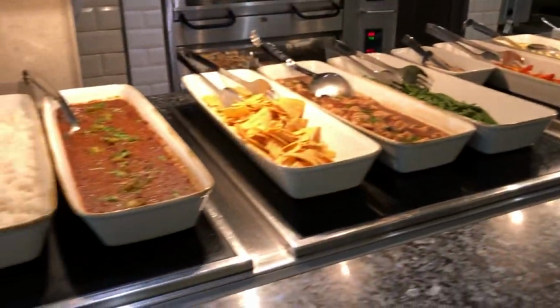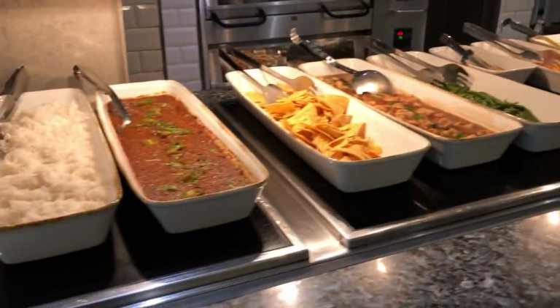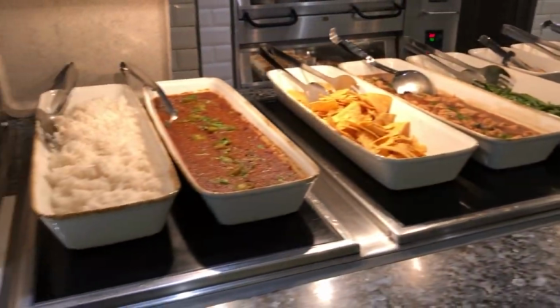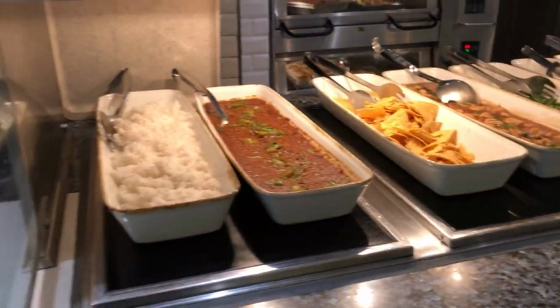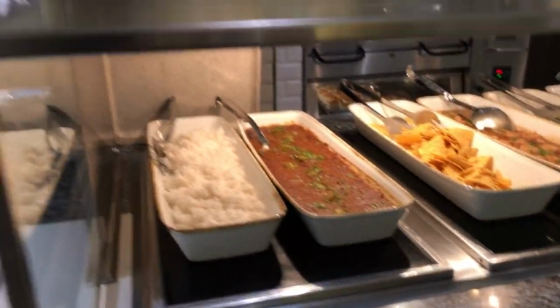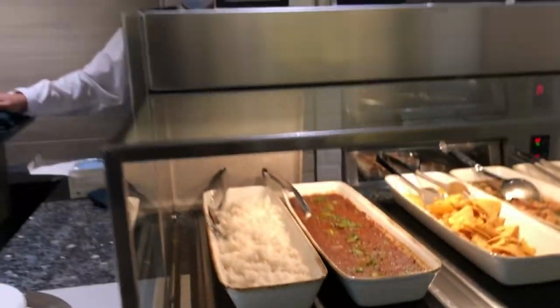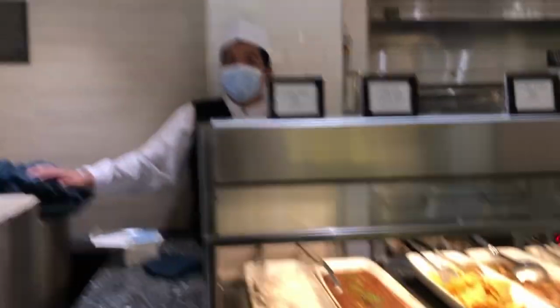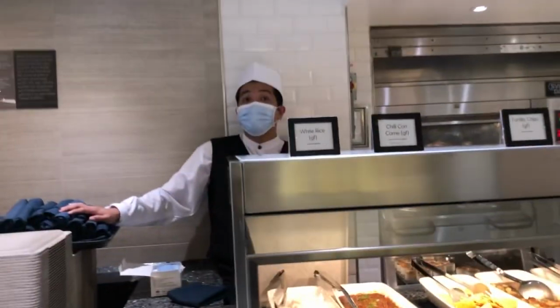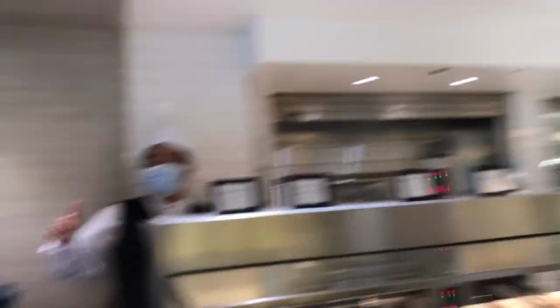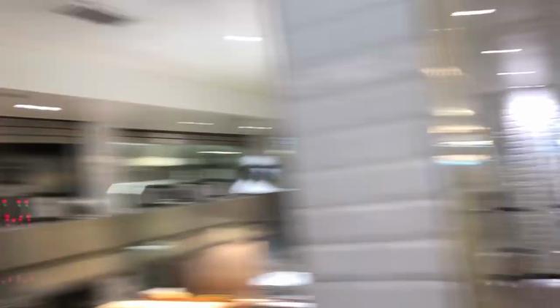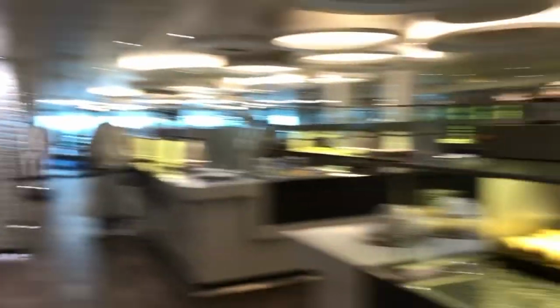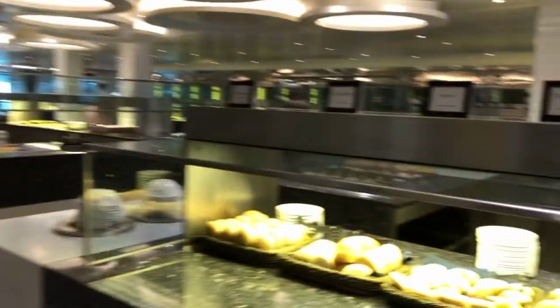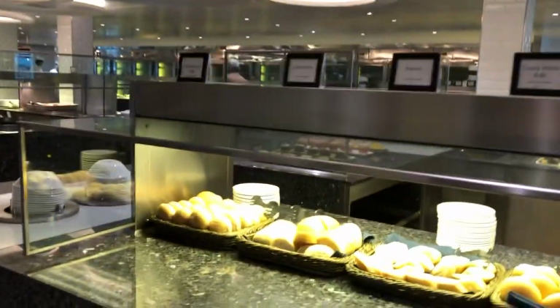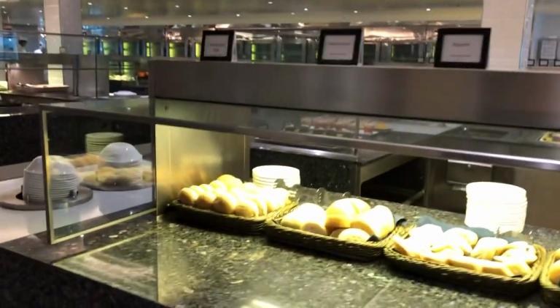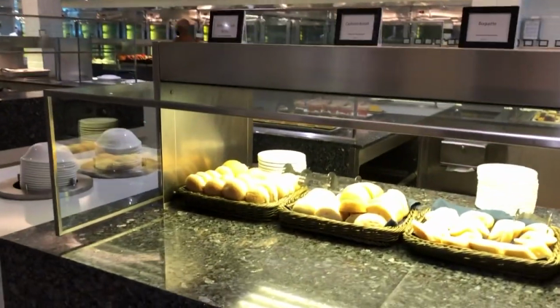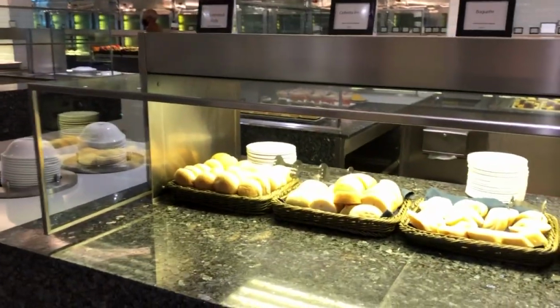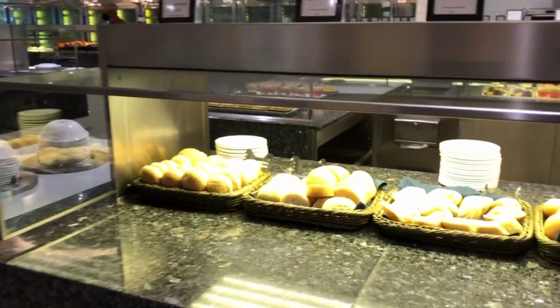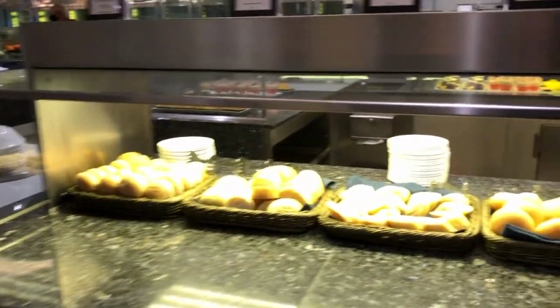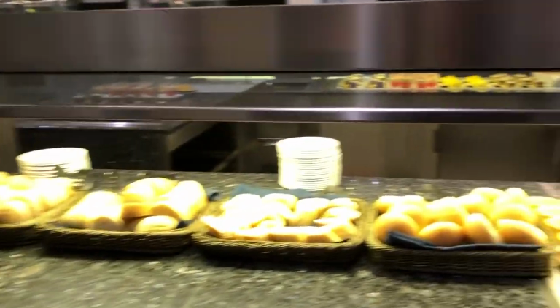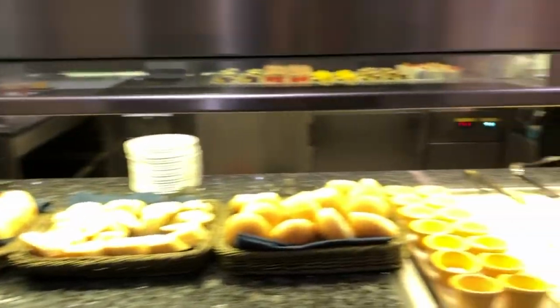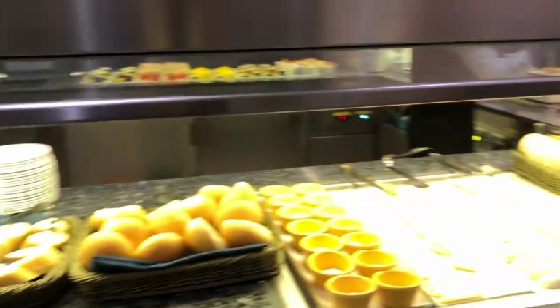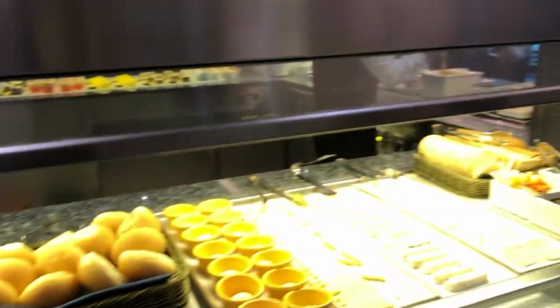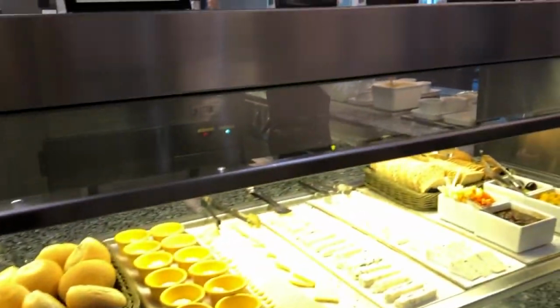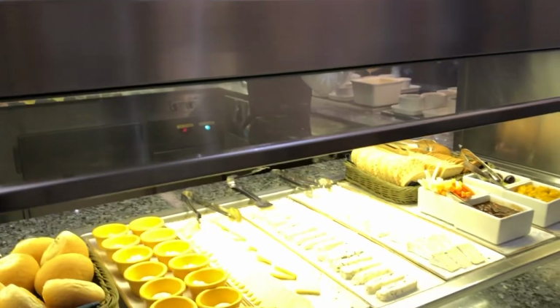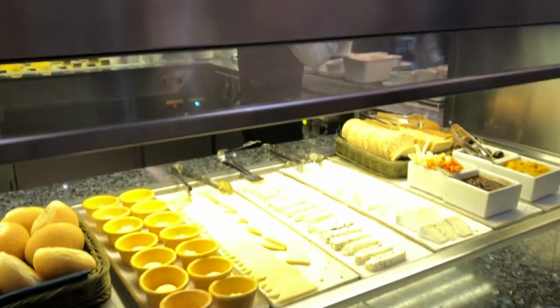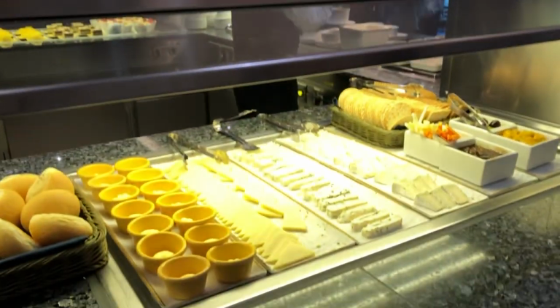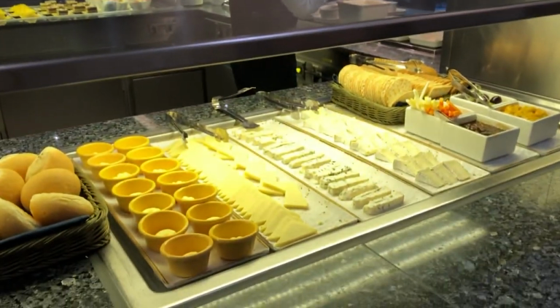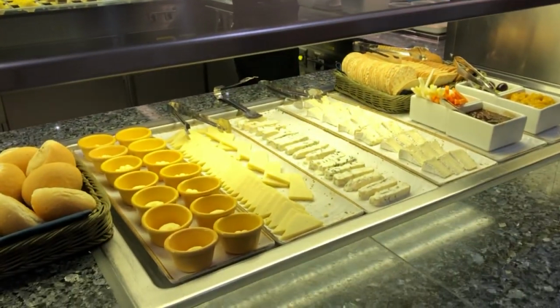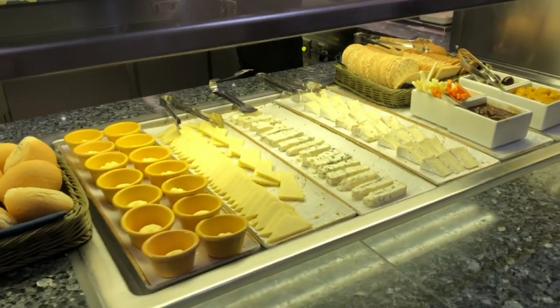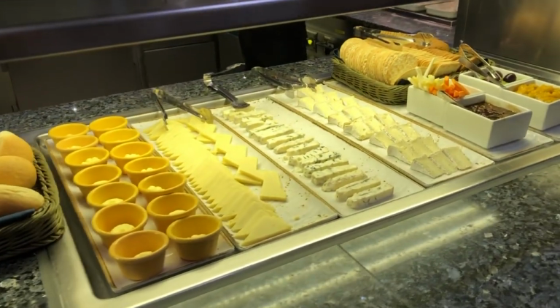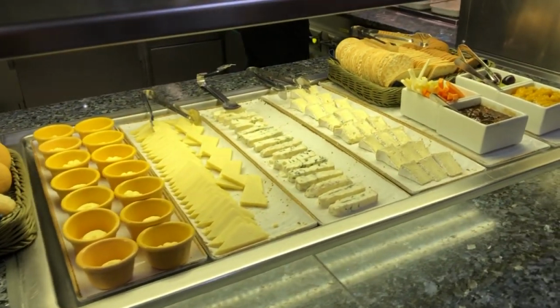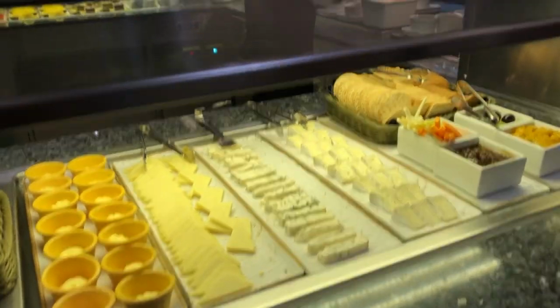That chili con carne looks good to me - I'll be back. And you have your breads and your cheeses. There you go, your cheeses.